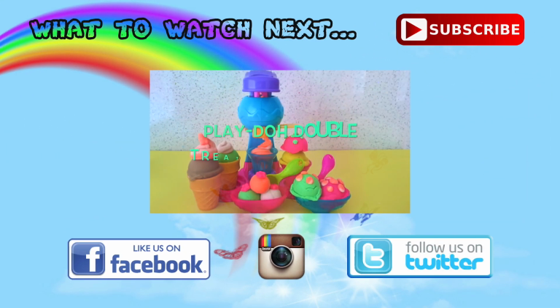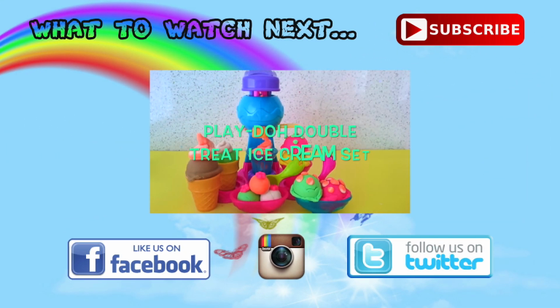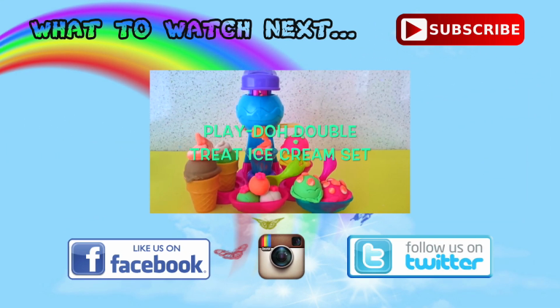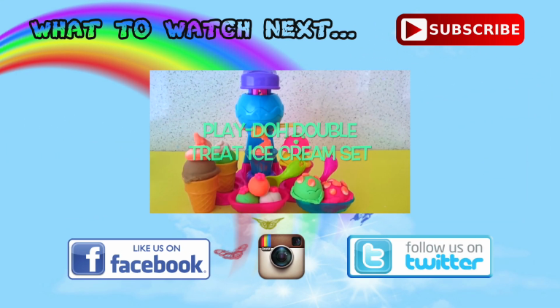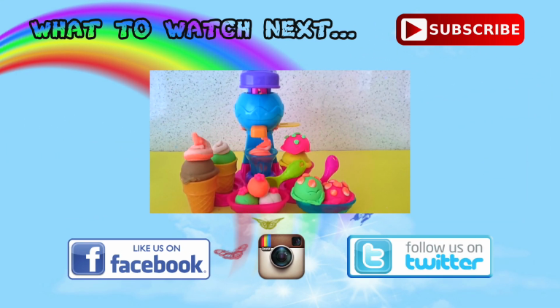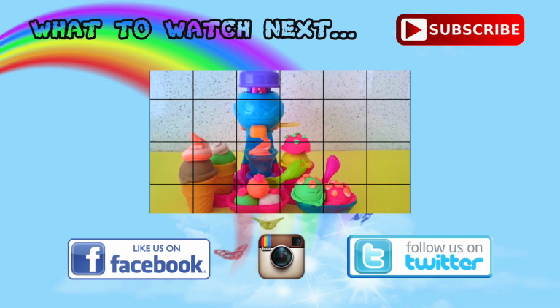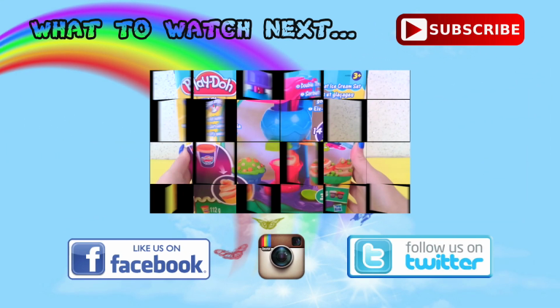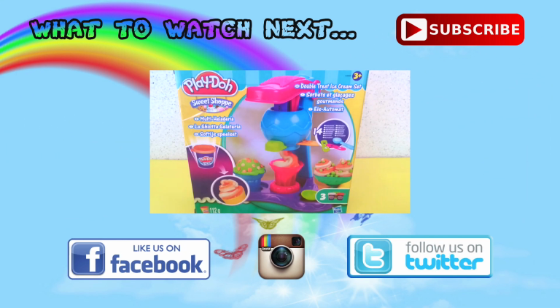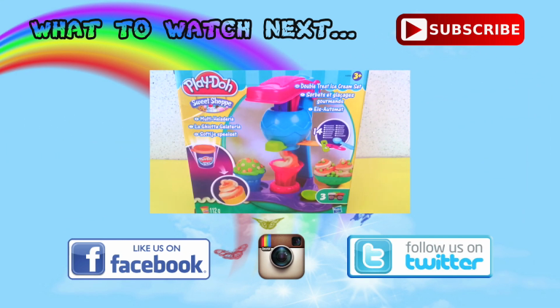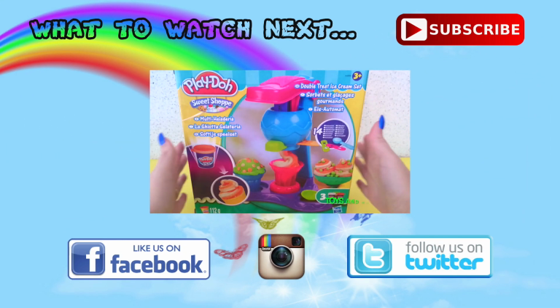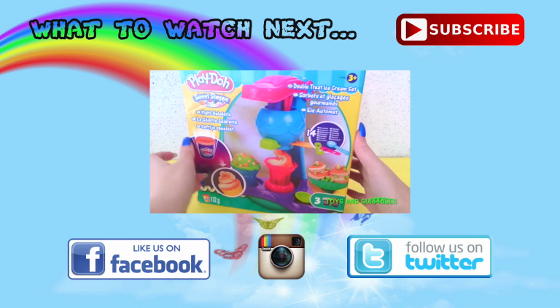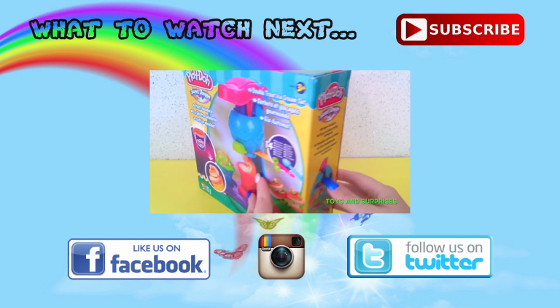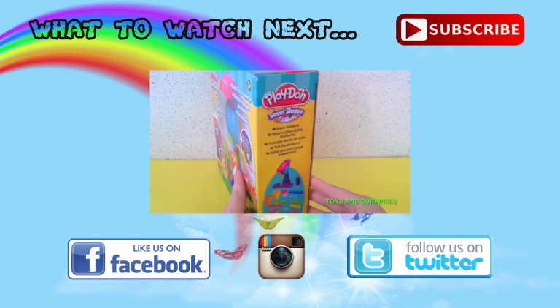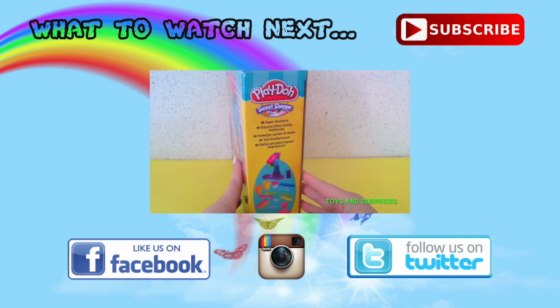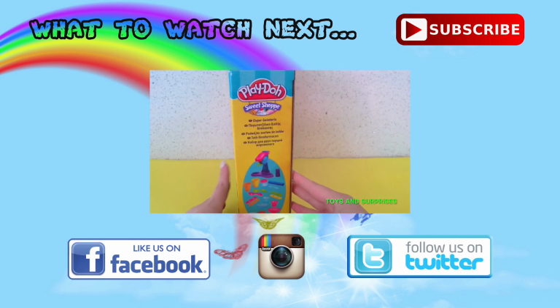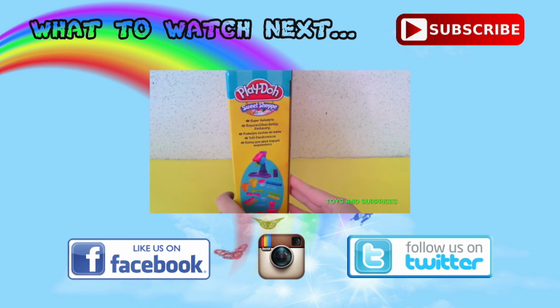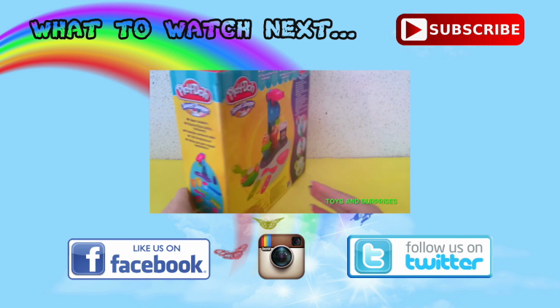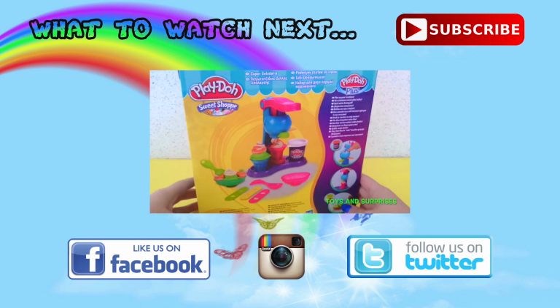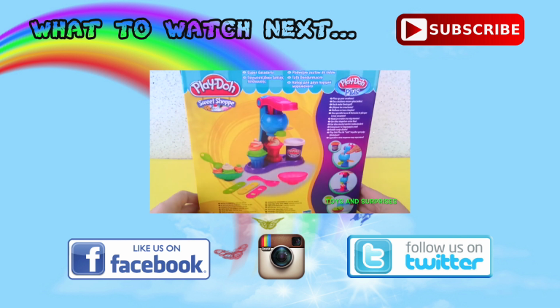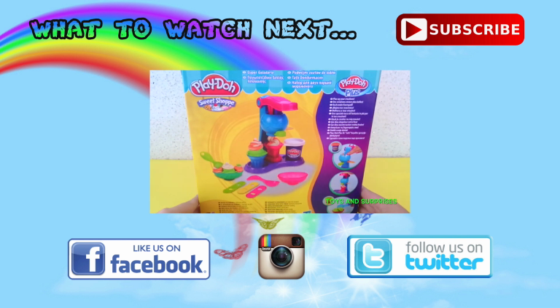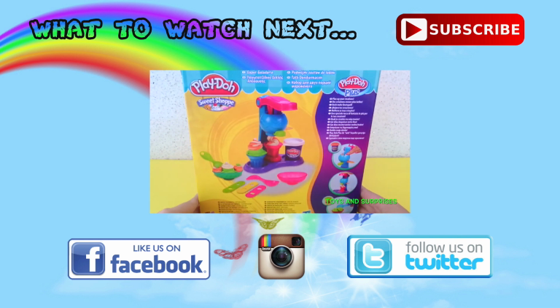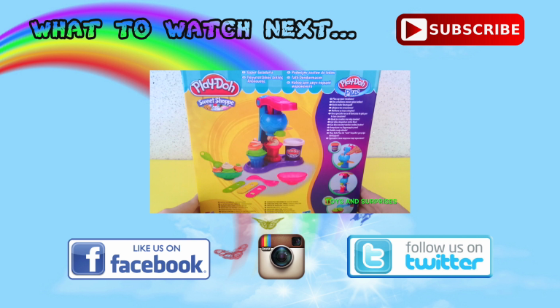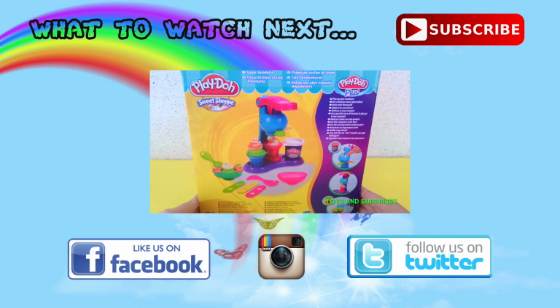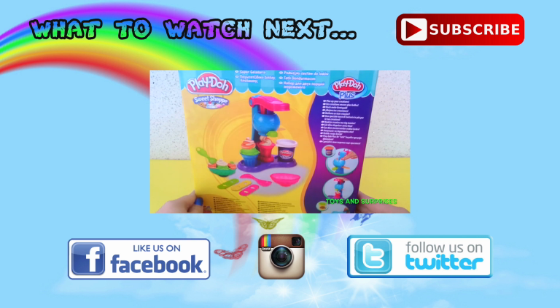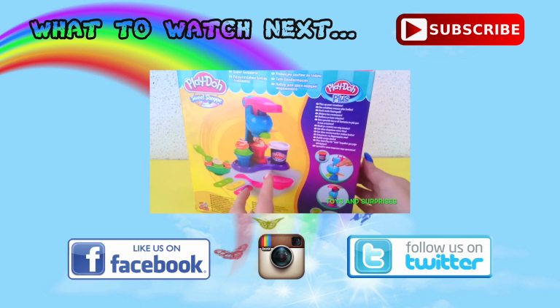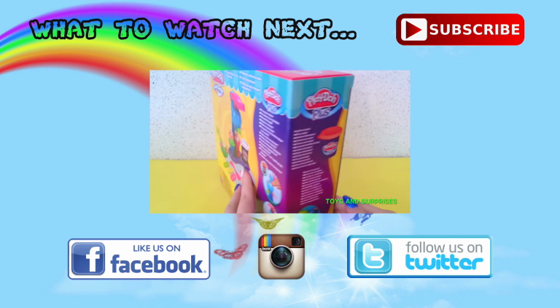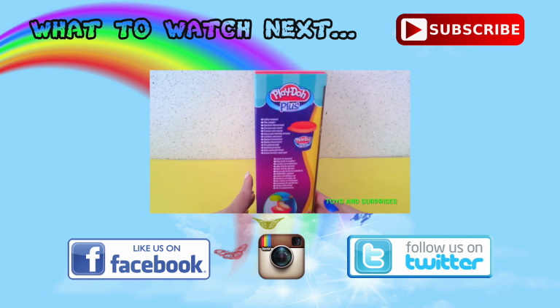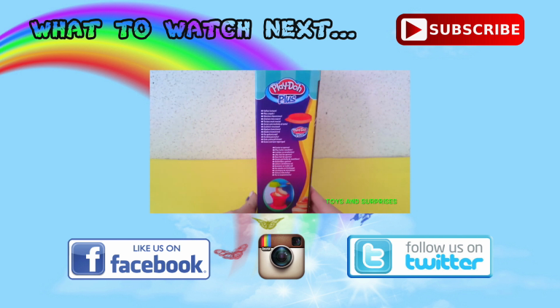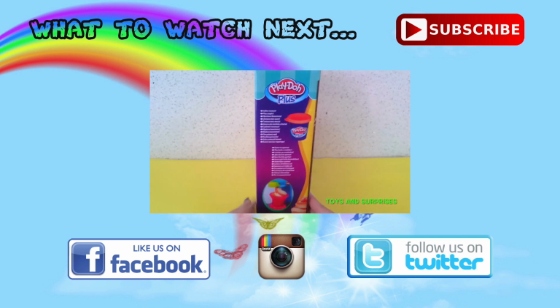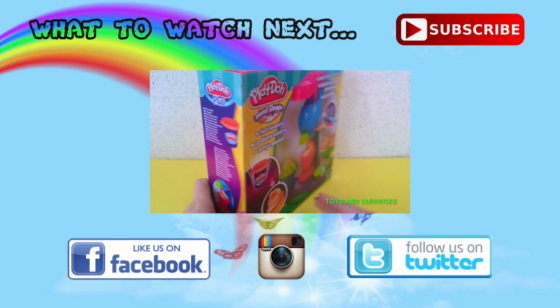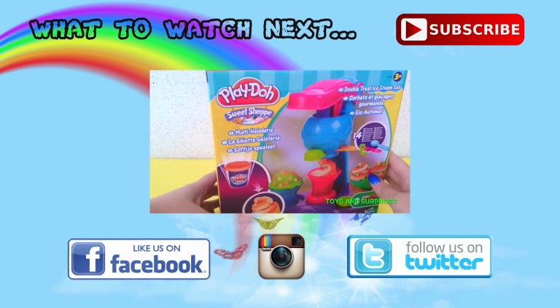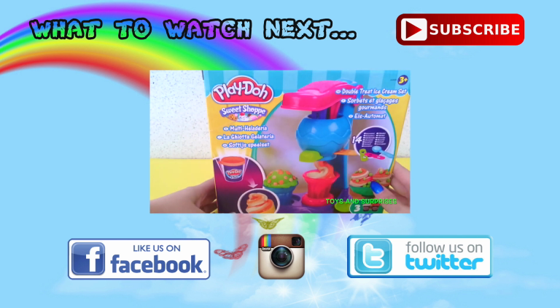Thanks for watching this video. I hope you enjoyed making Pinkie Pie and Applejack with me. Which one was your favourite? Leave your answer in the comment section under the video, and don't forget to click like and subscribe. Till next time.